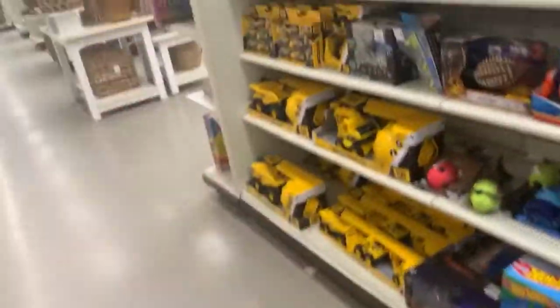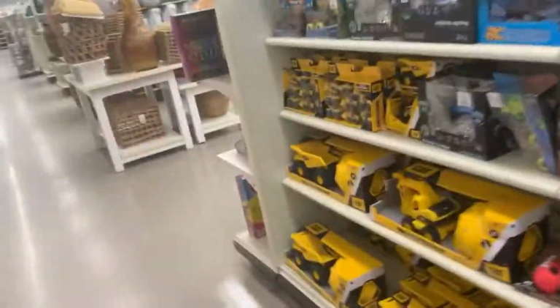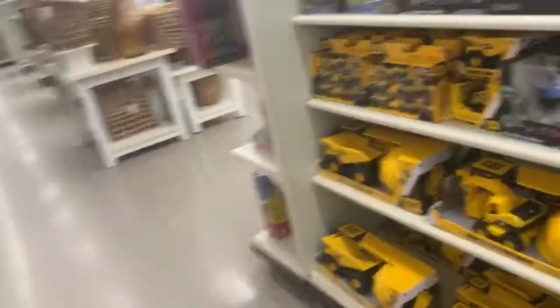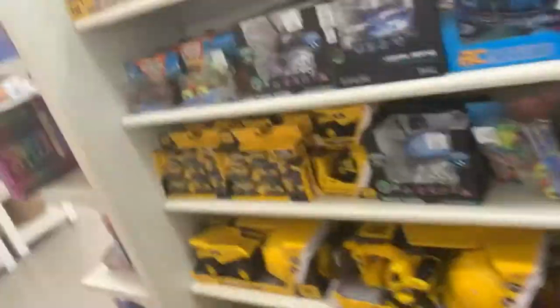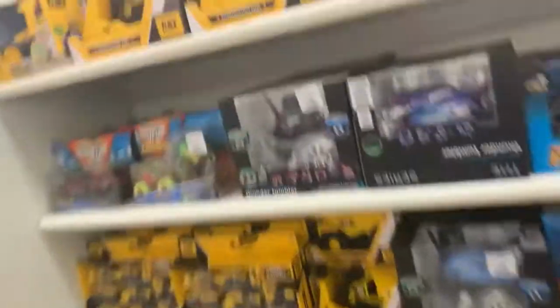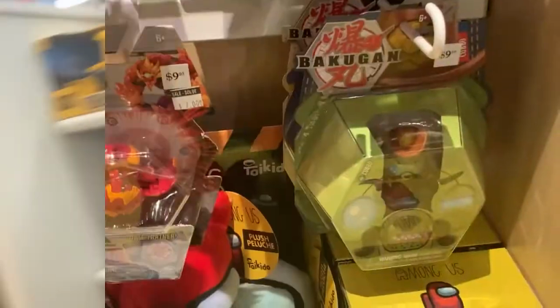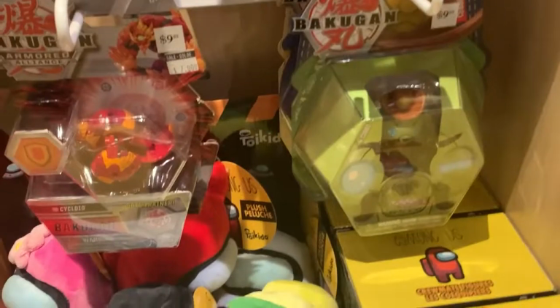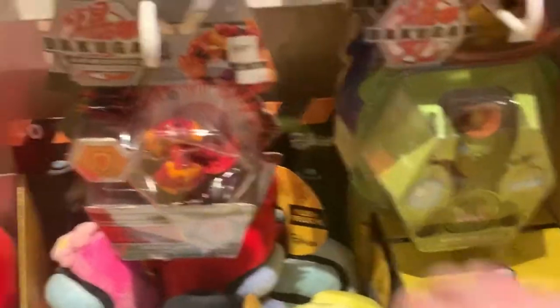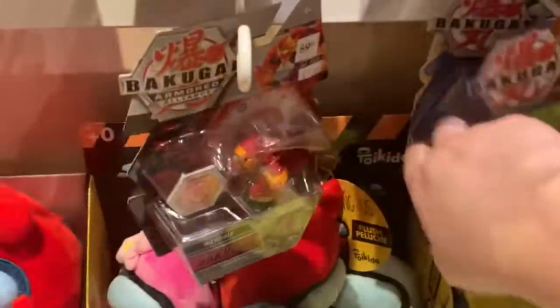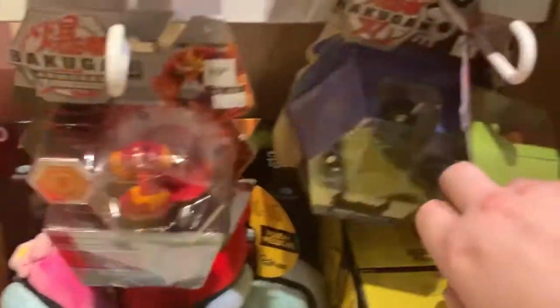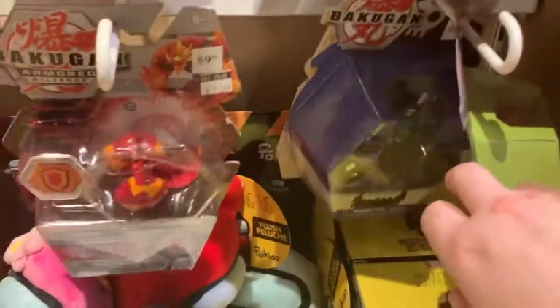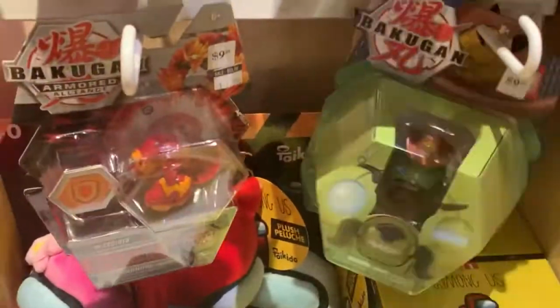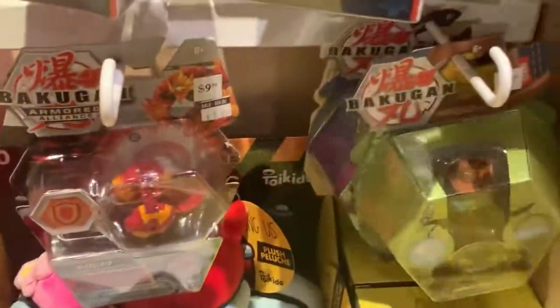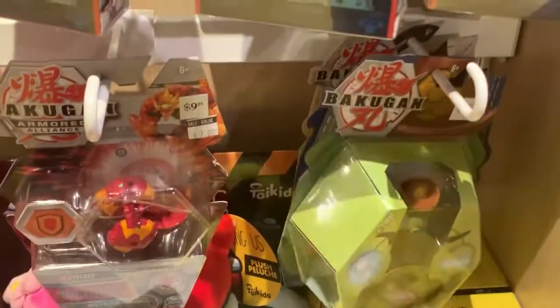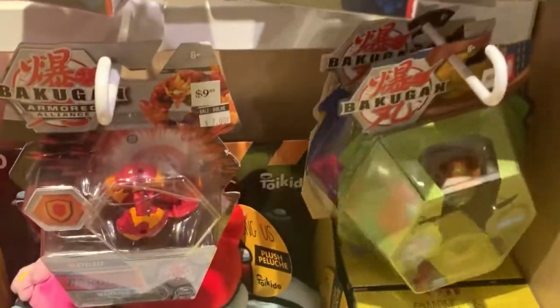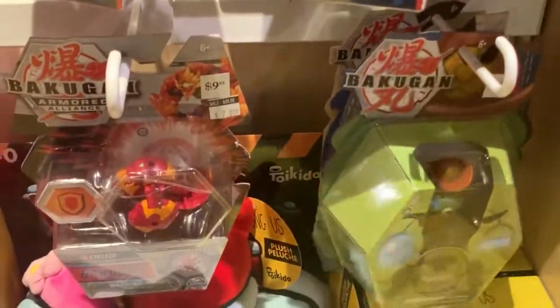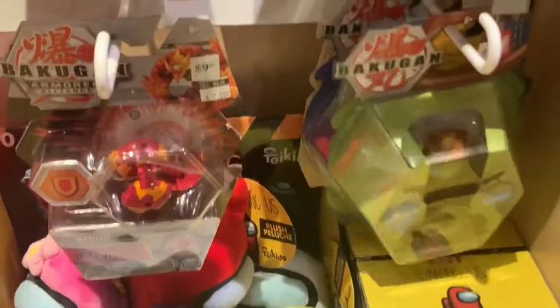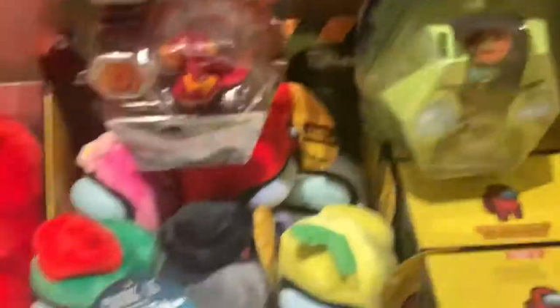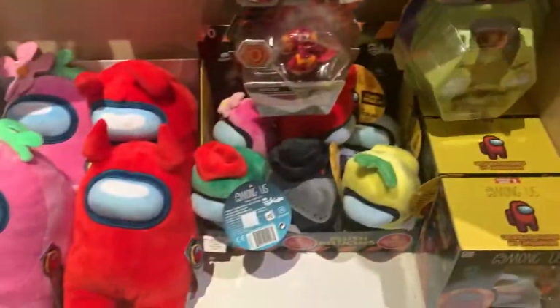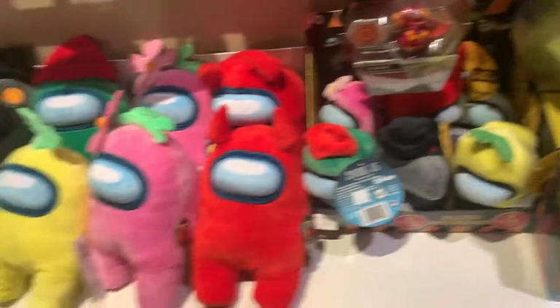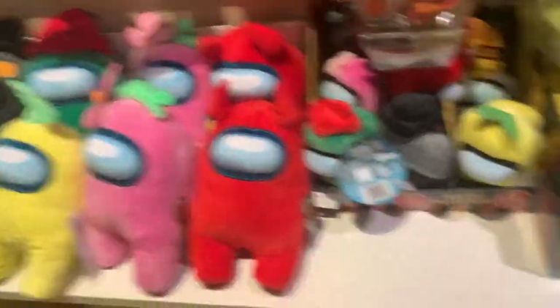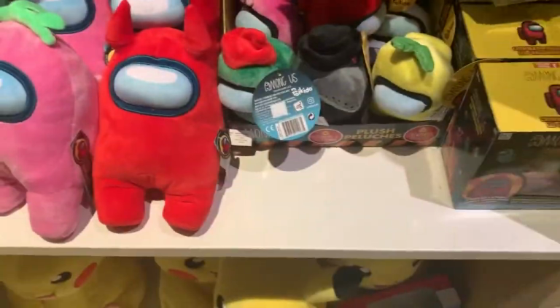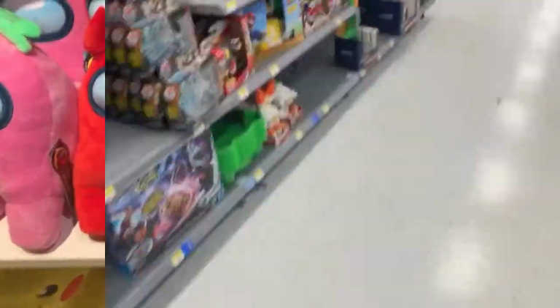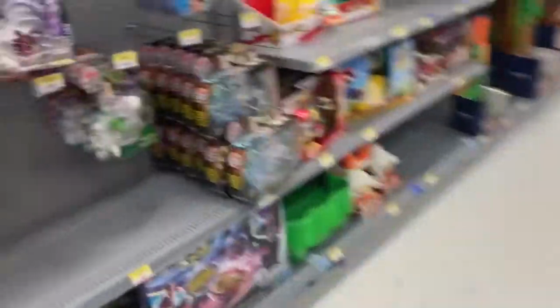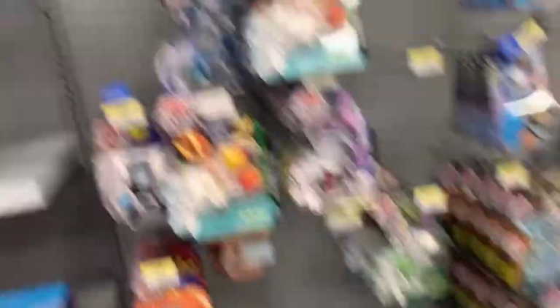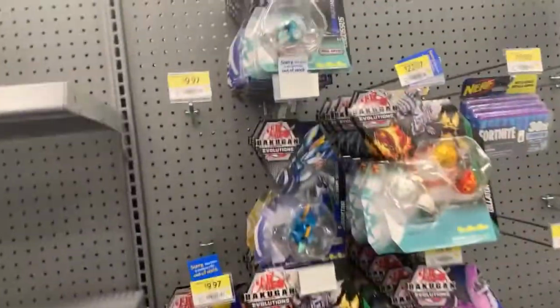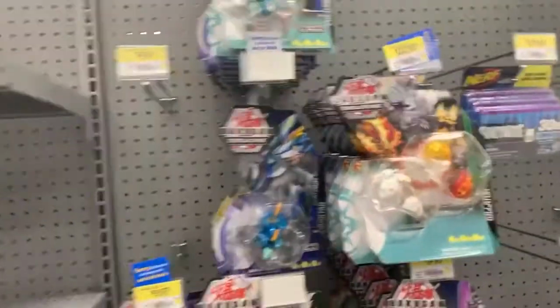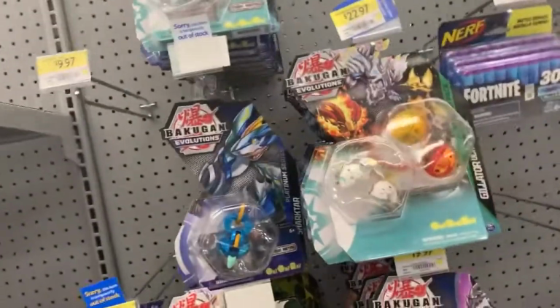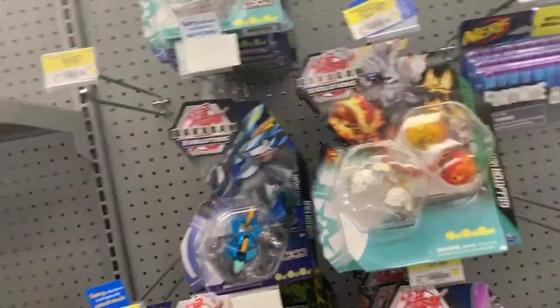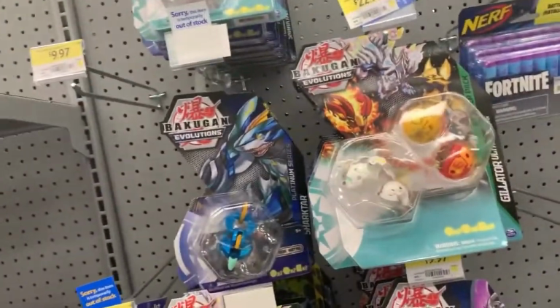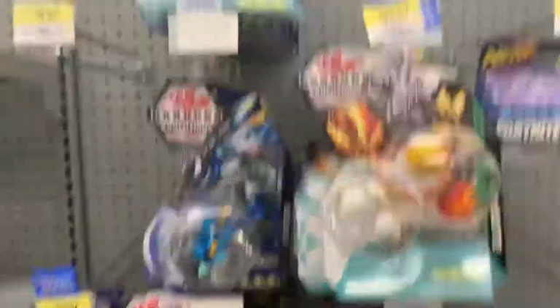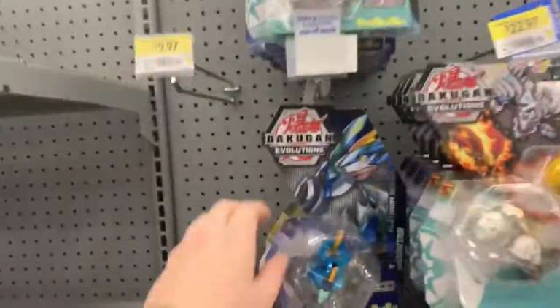Here at Indigo — this is all they have left for the Bakugan section; everything else on the shelf is vicious. Back at the Bakugan section it looks like they did restock on some things.